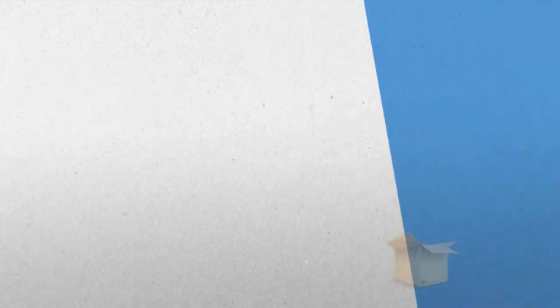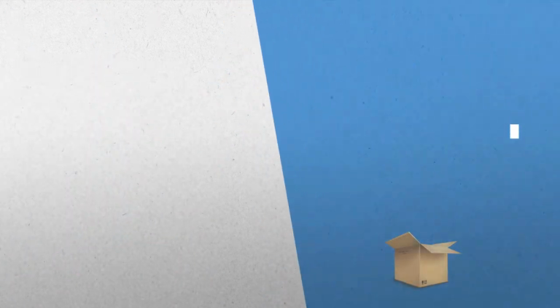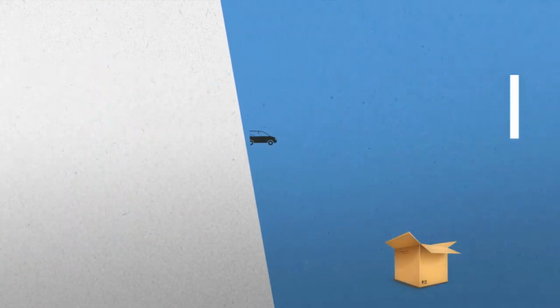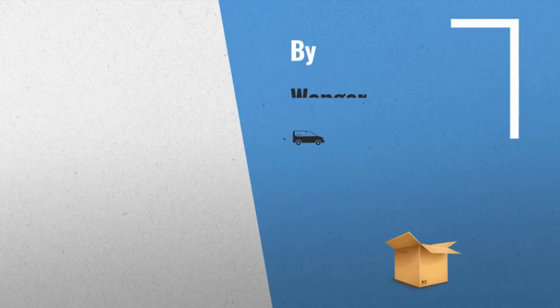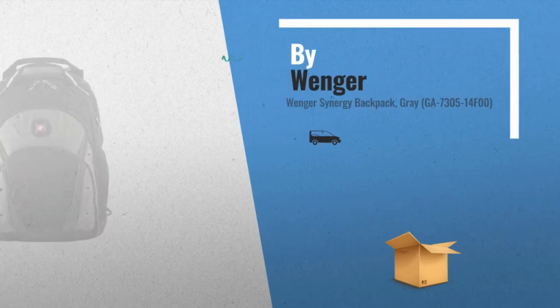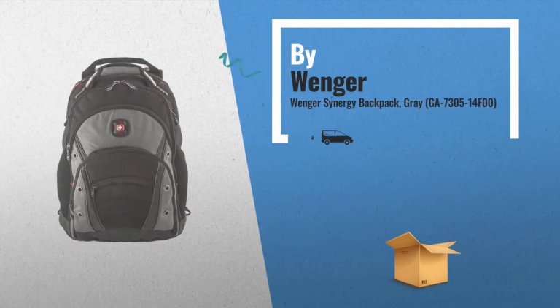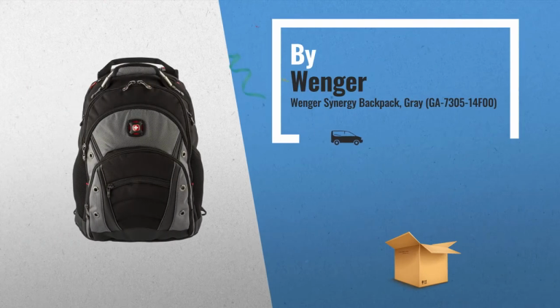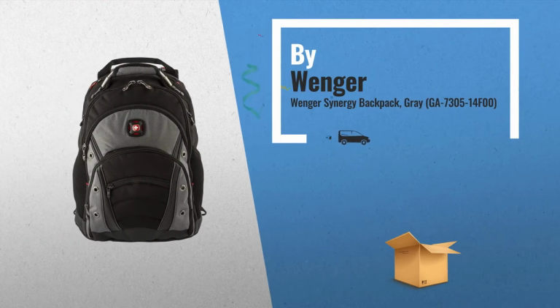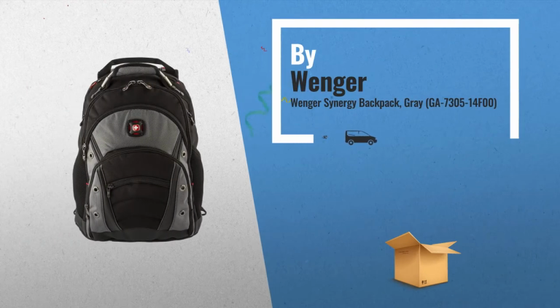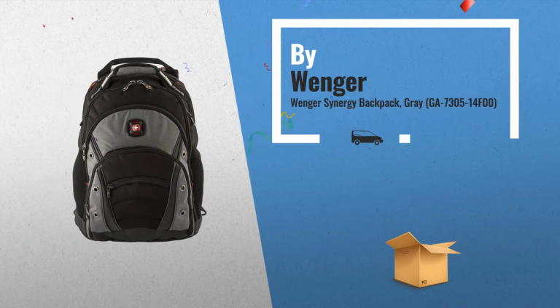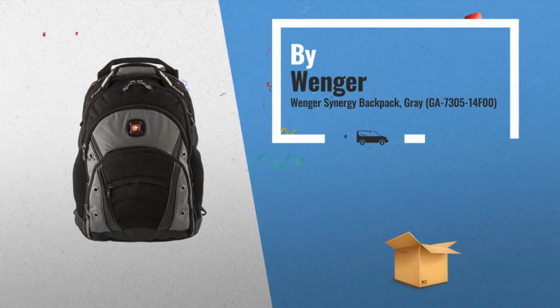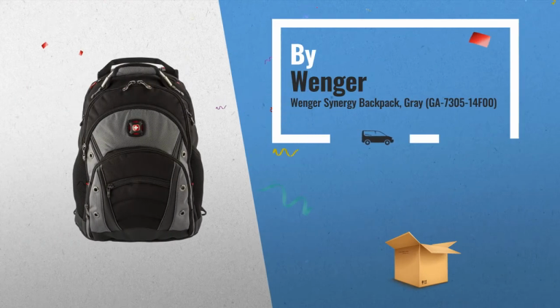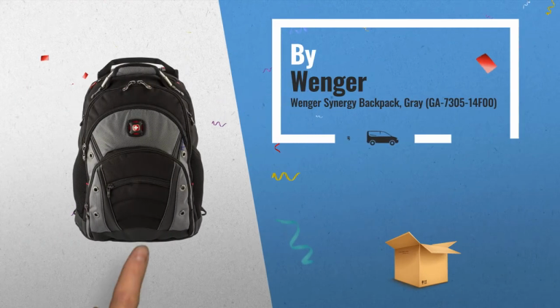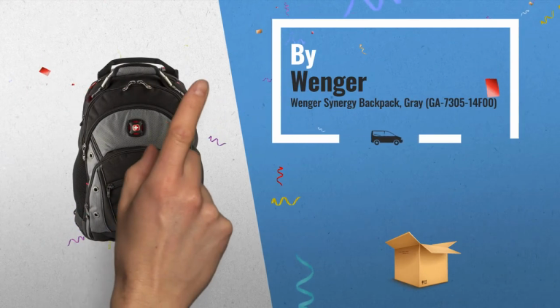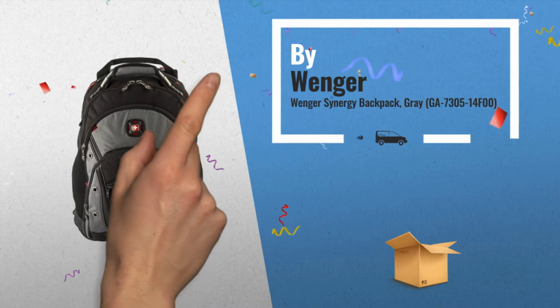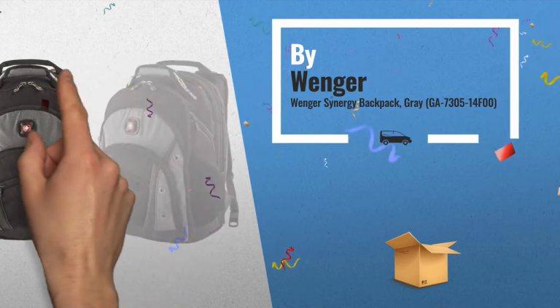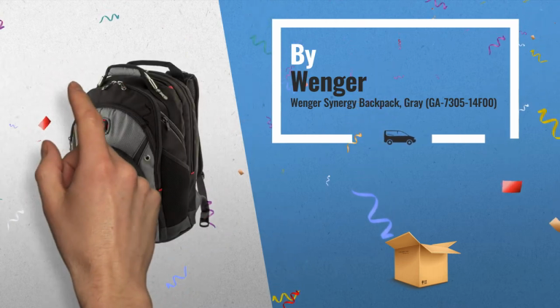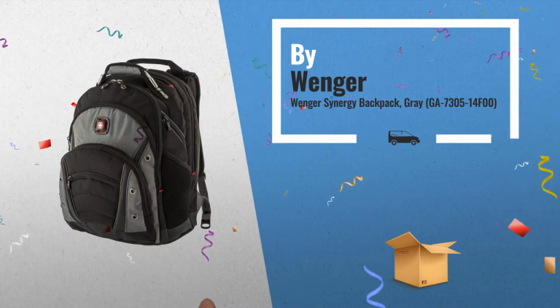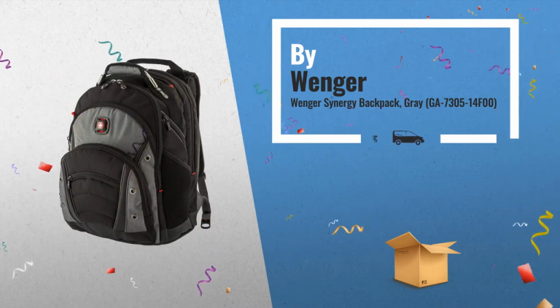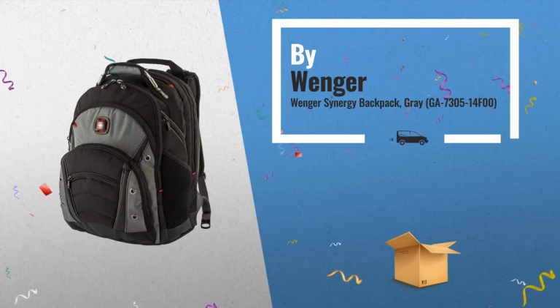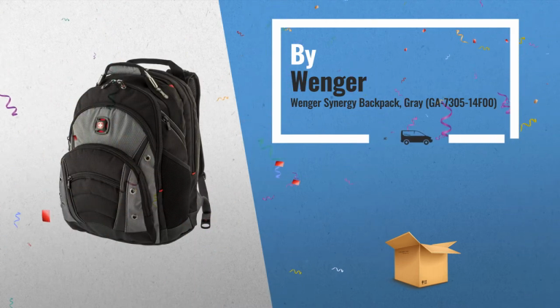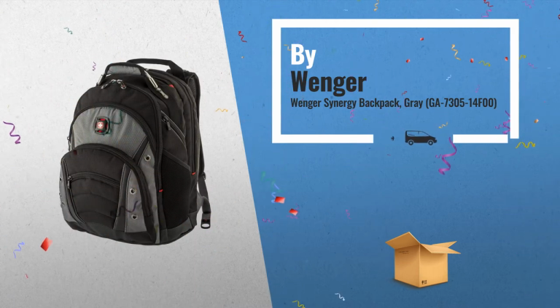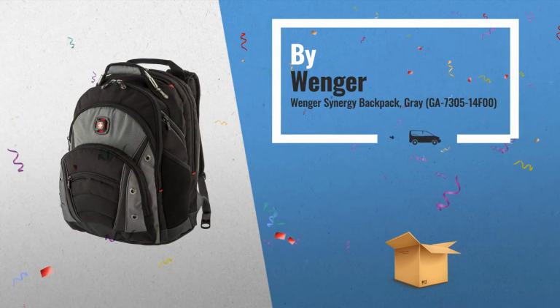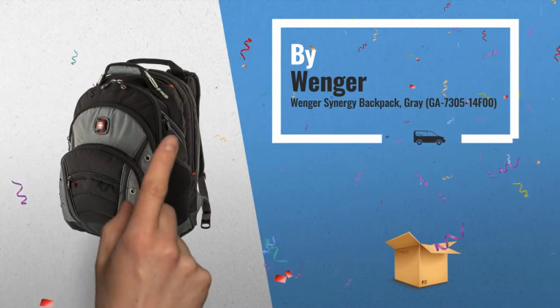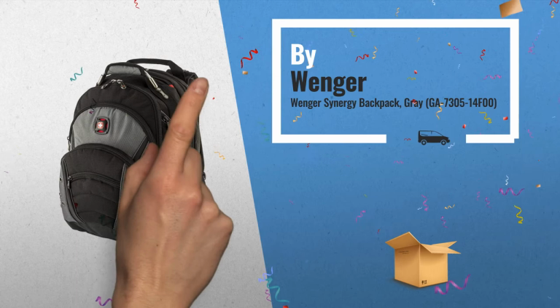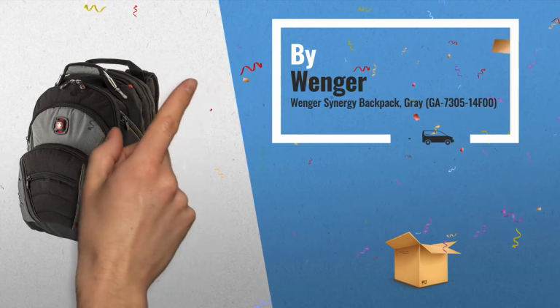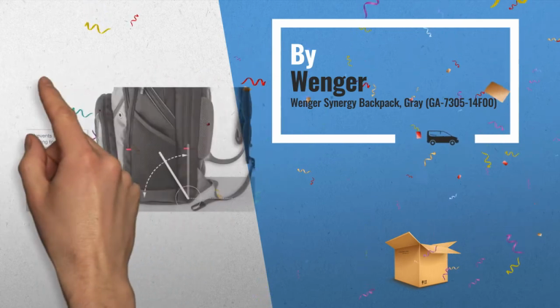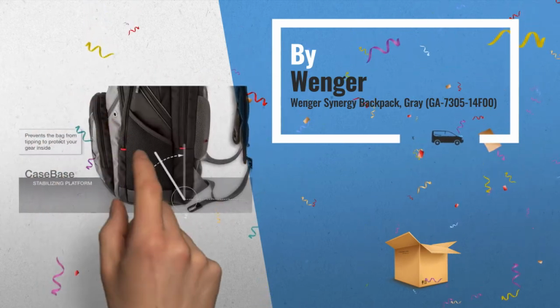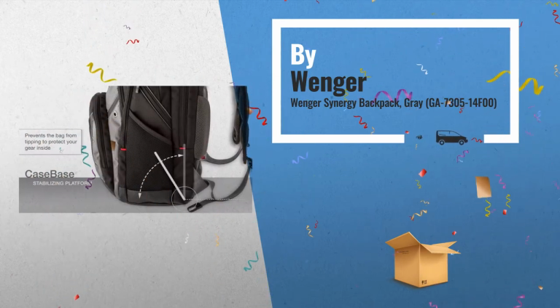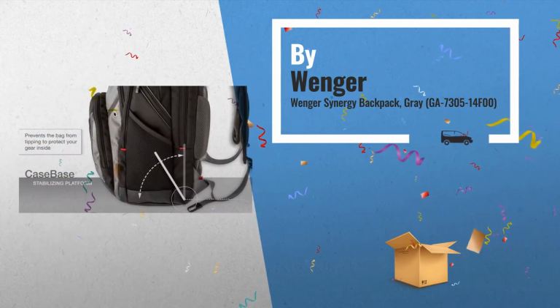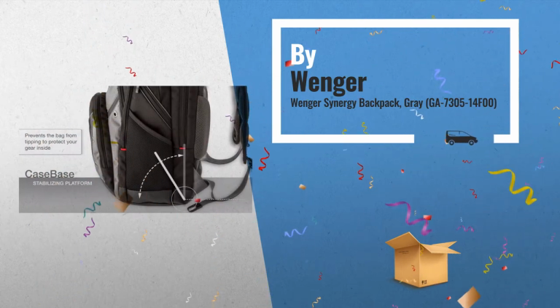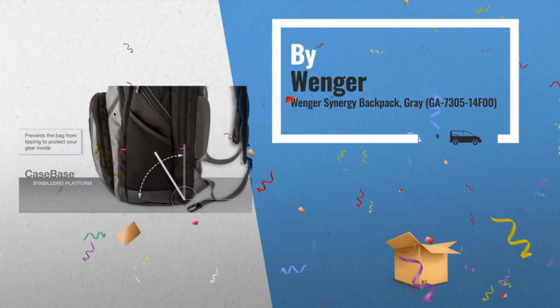Number 2: this Synergy backpack includes airflow back padding, music player pocket, padded computer pocket, comfort fit backstraps, and fits most 15-inch widescreen laptops. Another great product by Wenger.